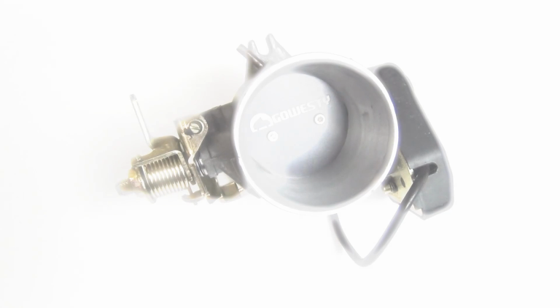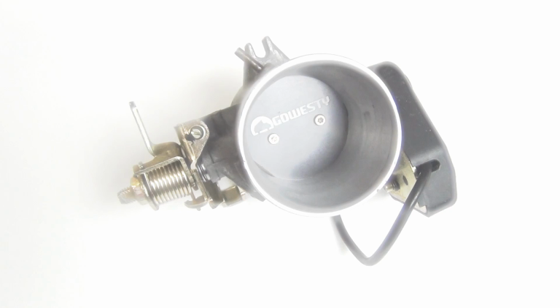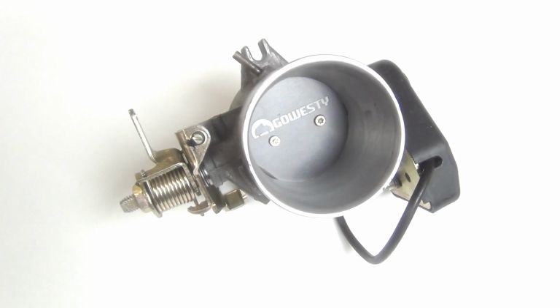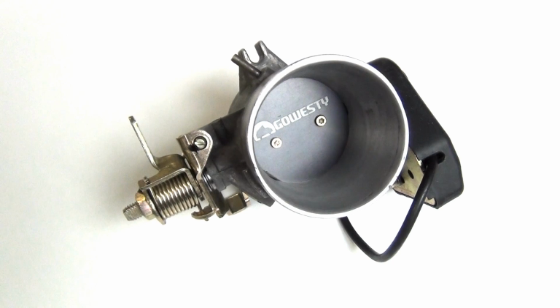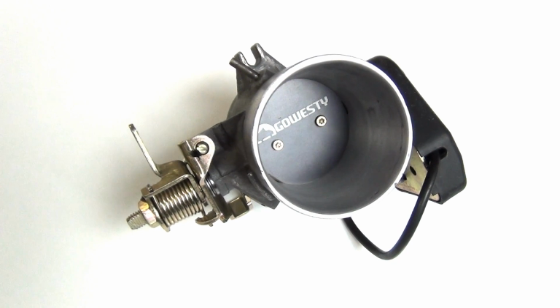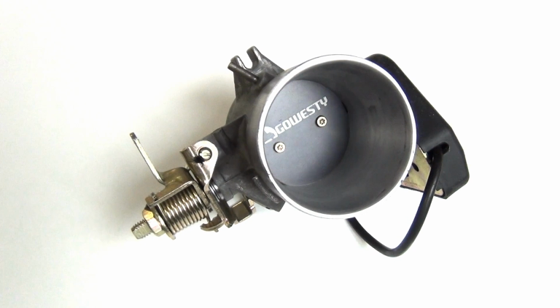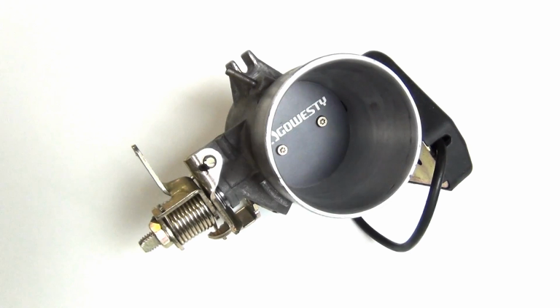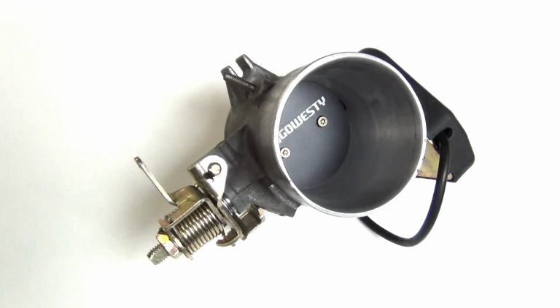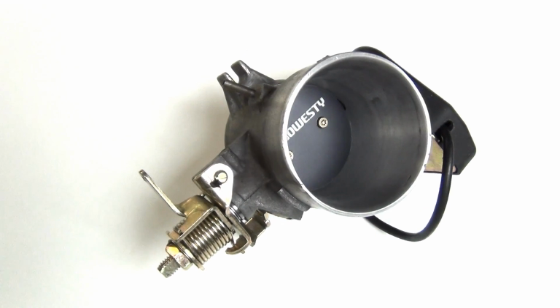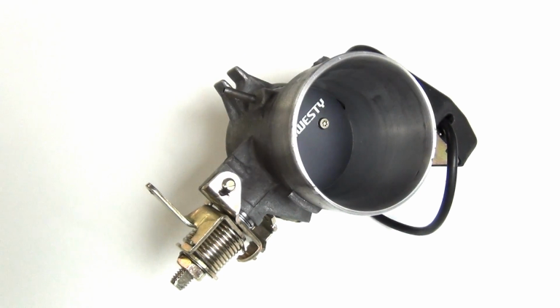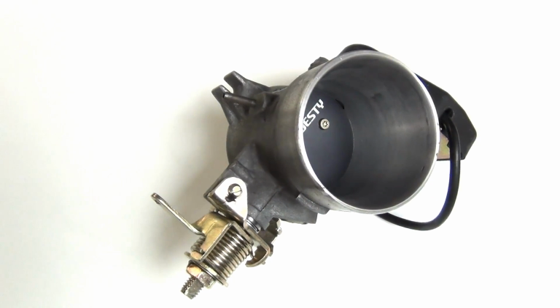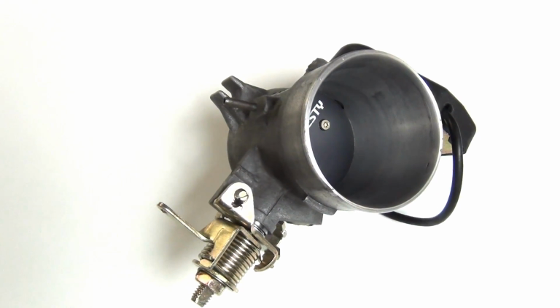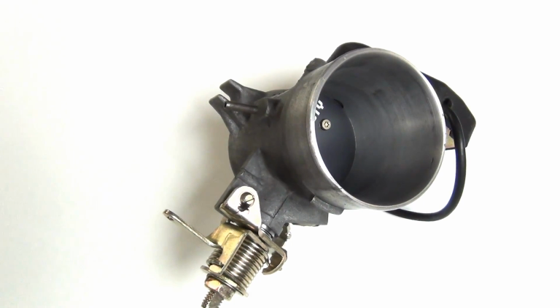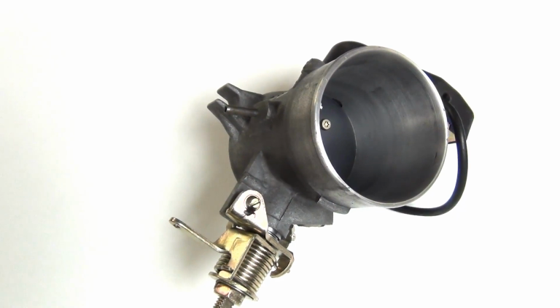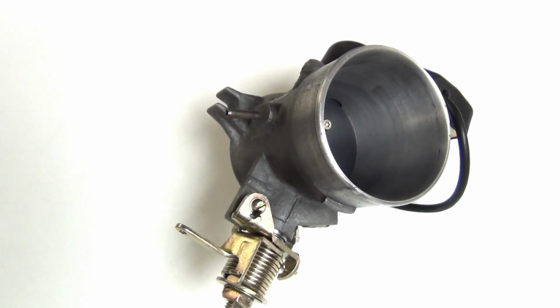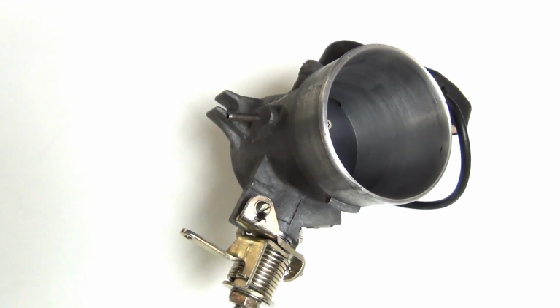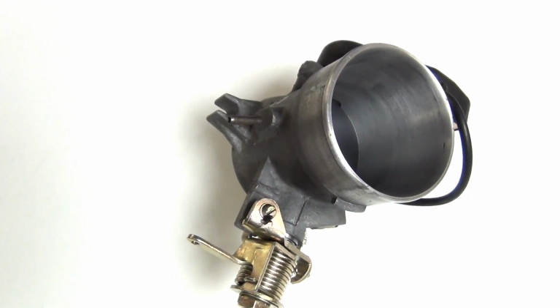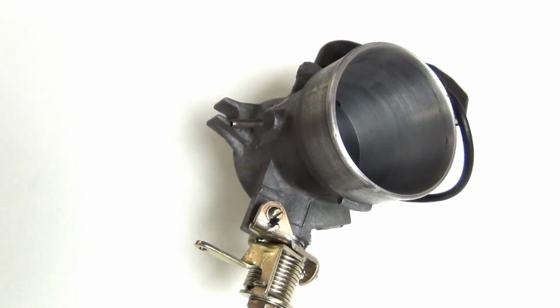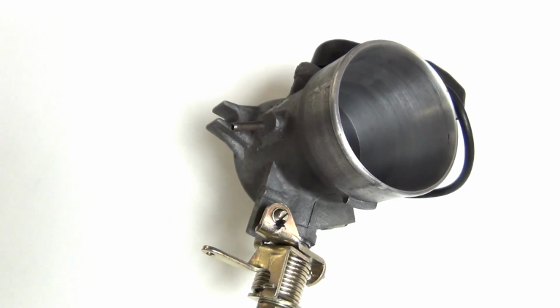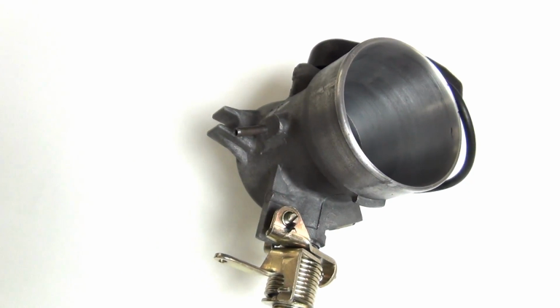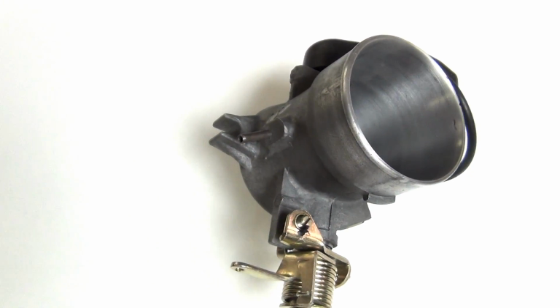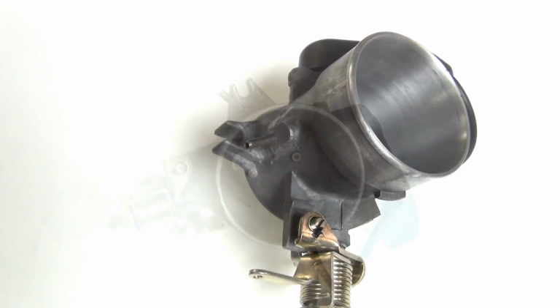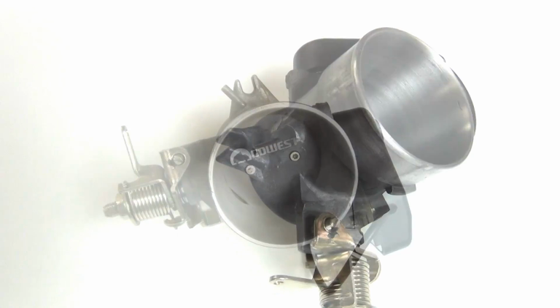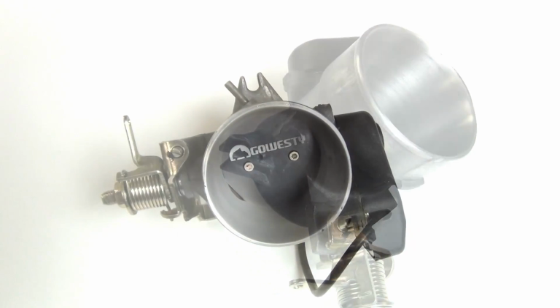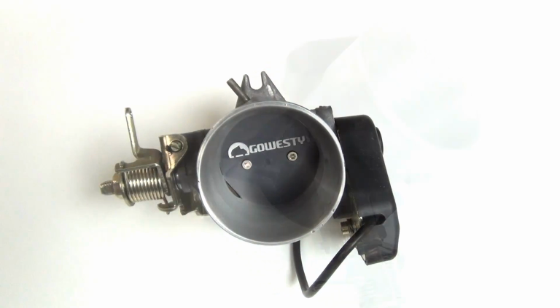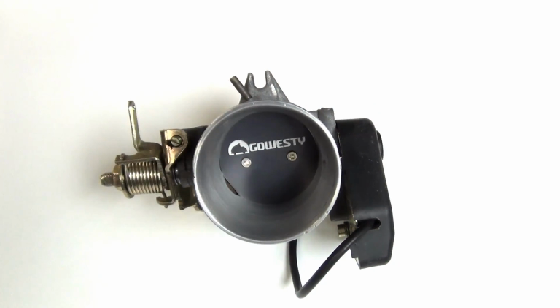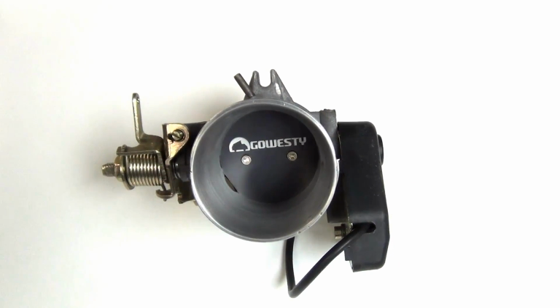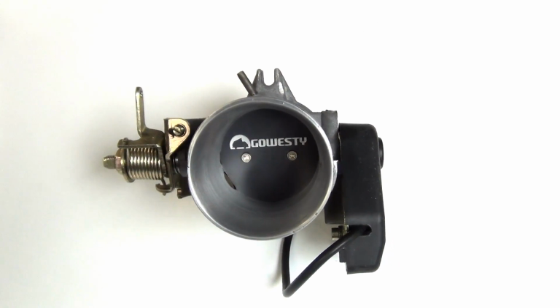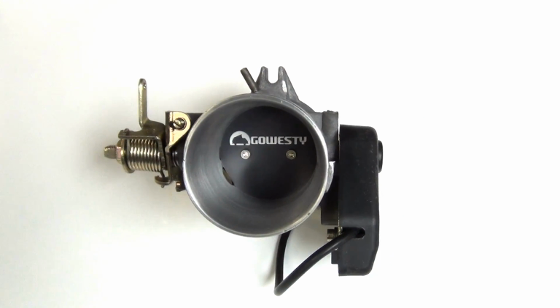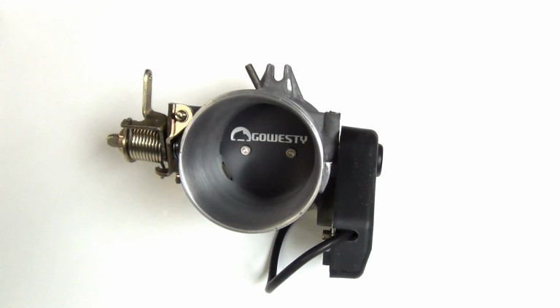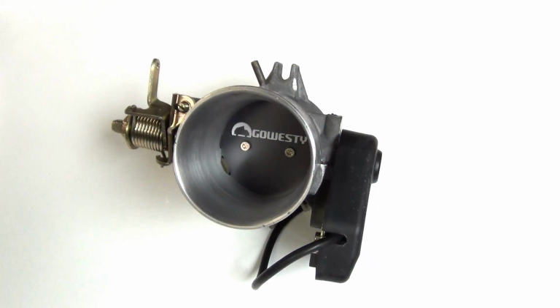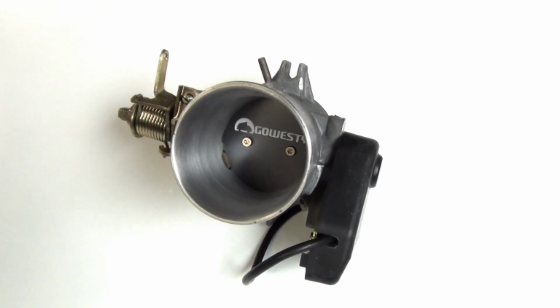Introducing the new Go Westy rebuilt throttle body. The rebuilt throttle body housing has been bored smooth to a 52mm diameter and fitted with a brand new anodized aluminum throttle plate.